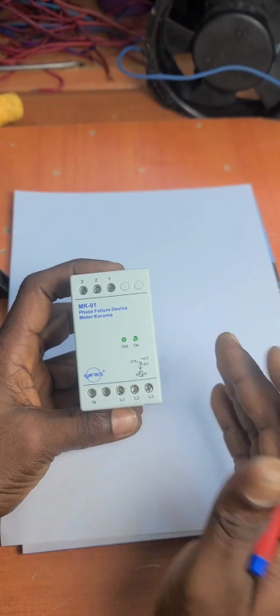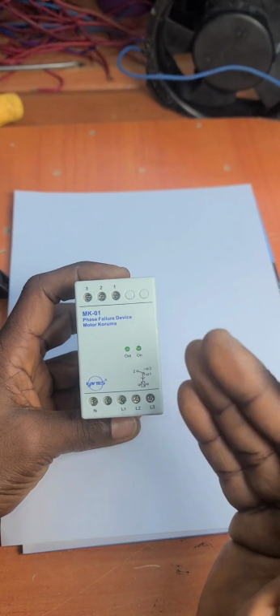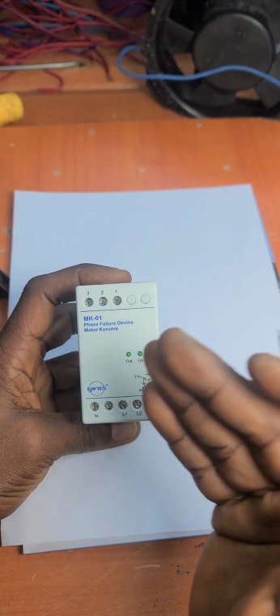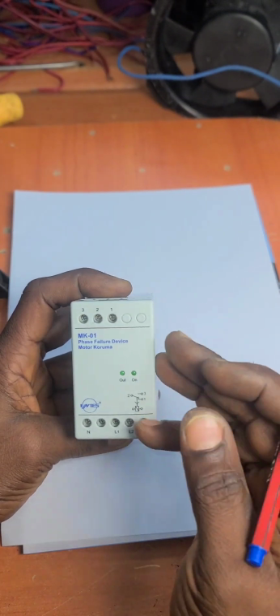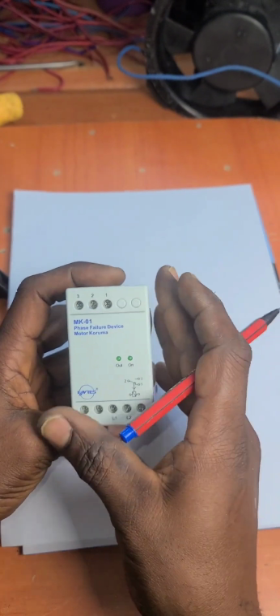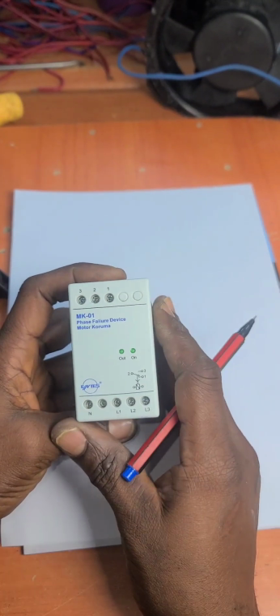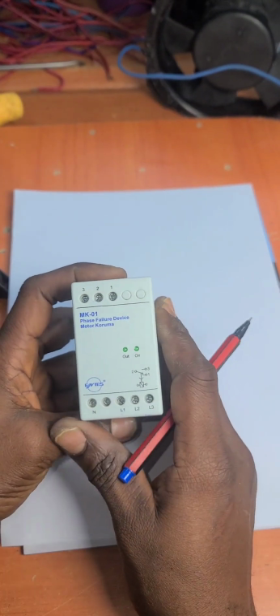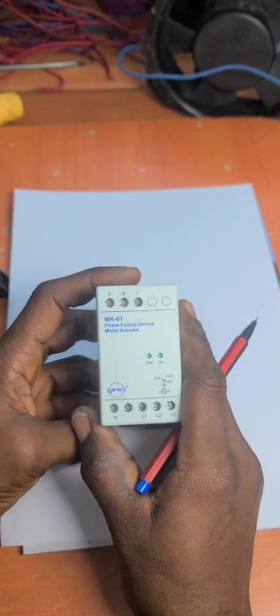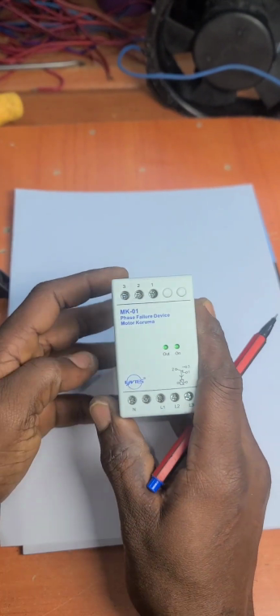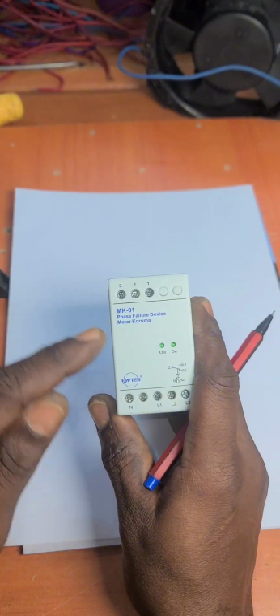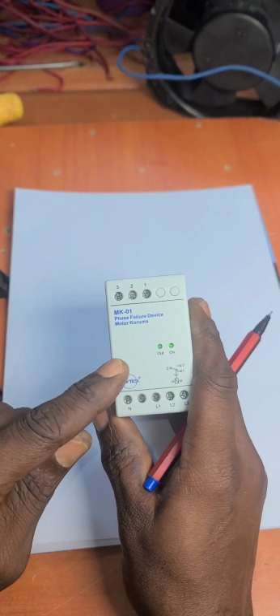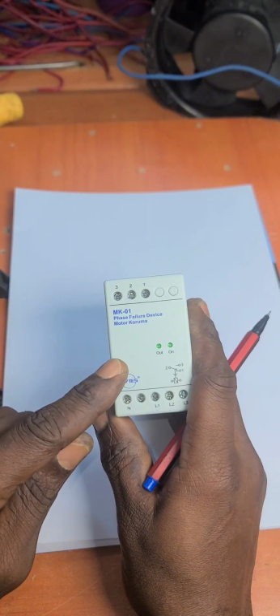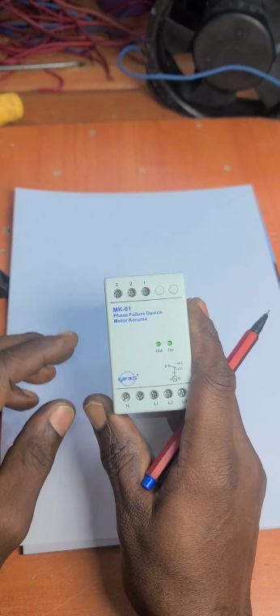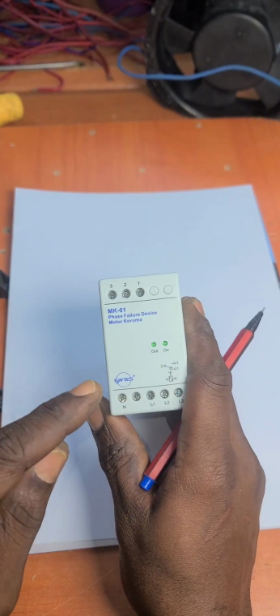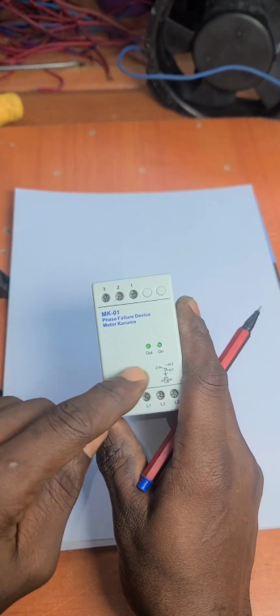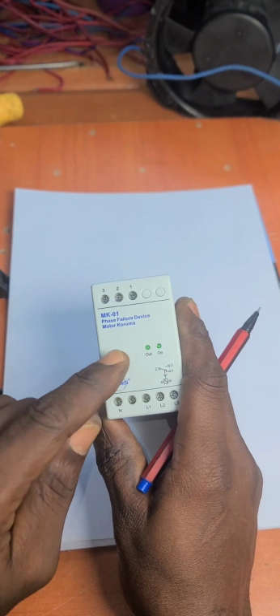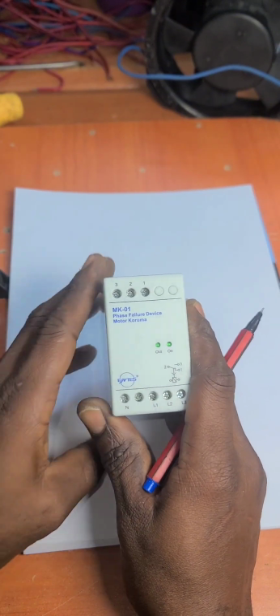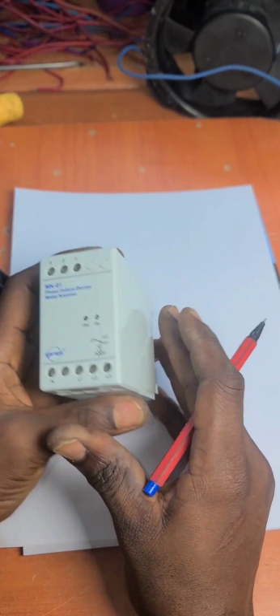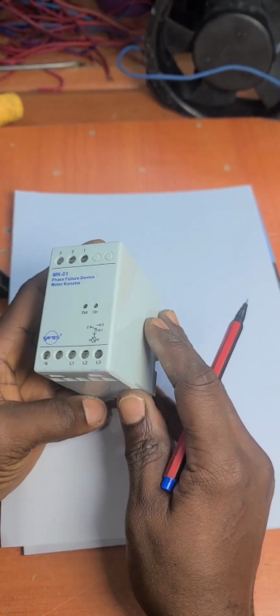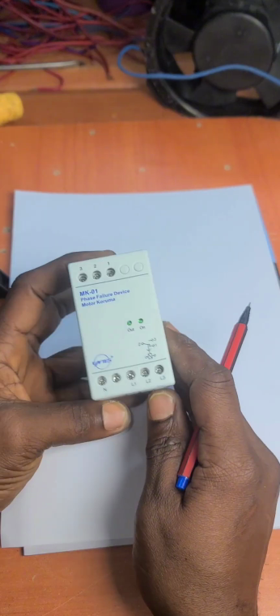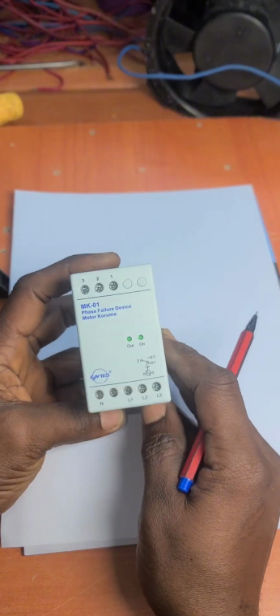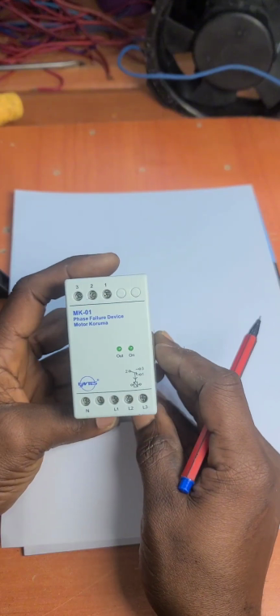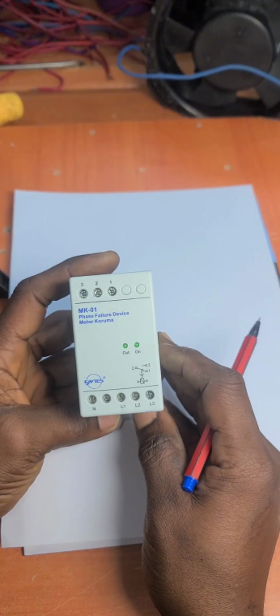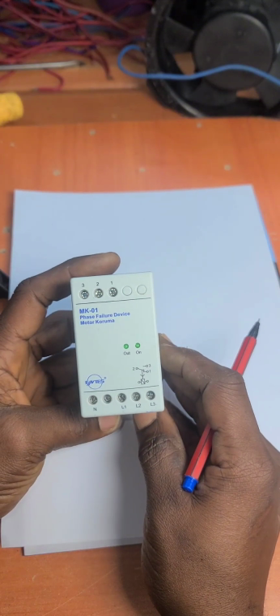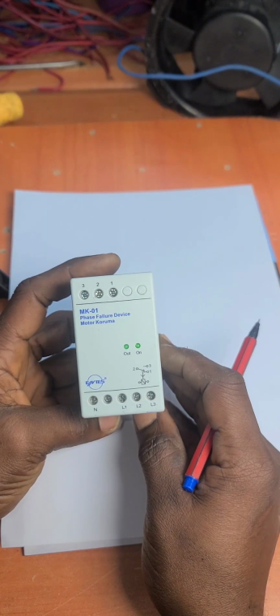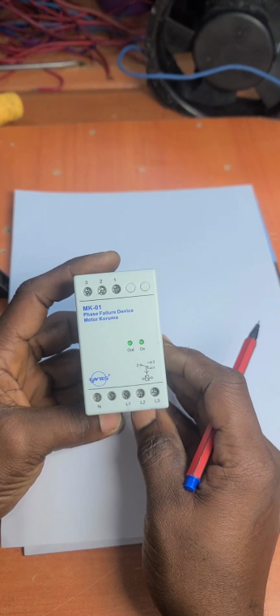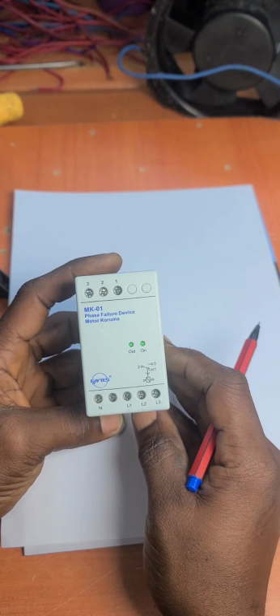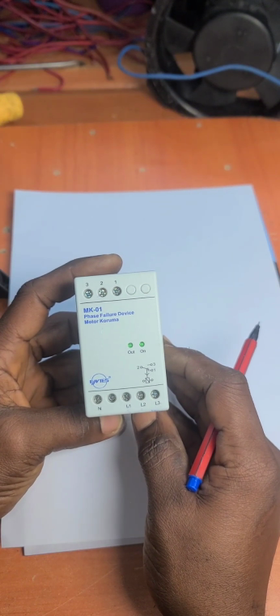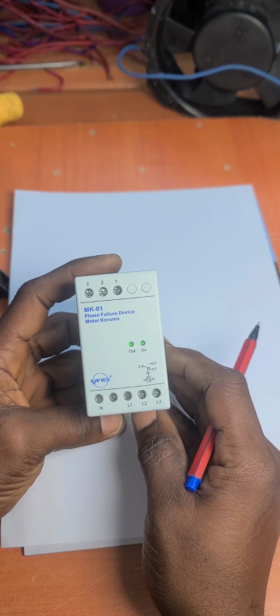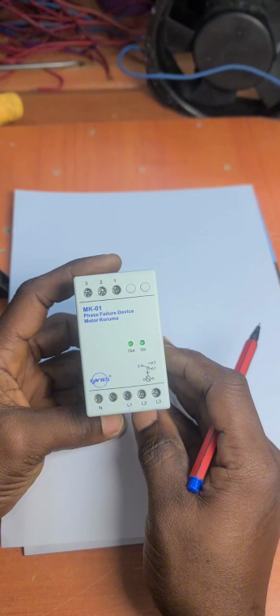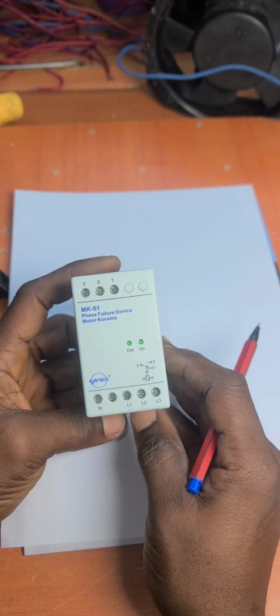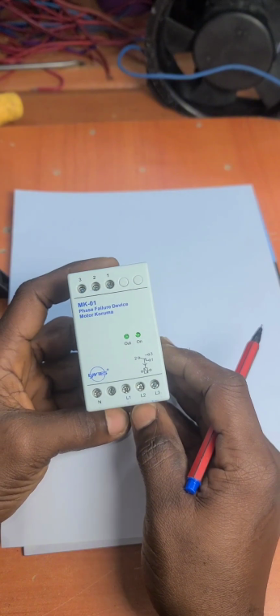Today I want to demystify this and tell you exactly what is inside, so that even in the absence of this, you can build your own phase failure device and use it to protect your machines comfortably.